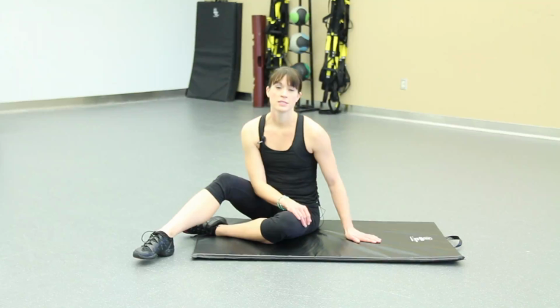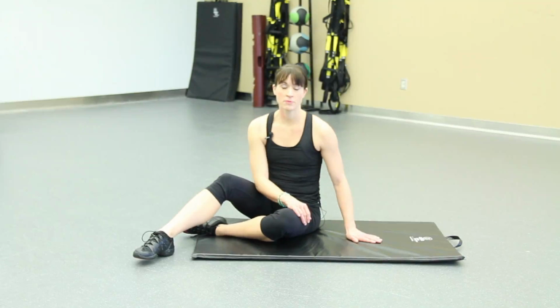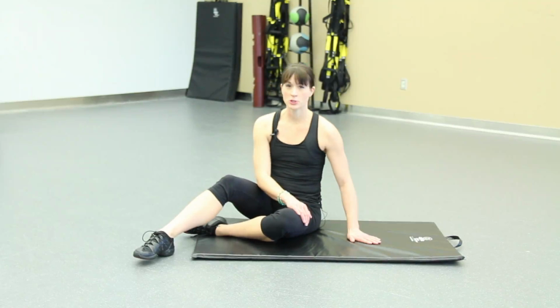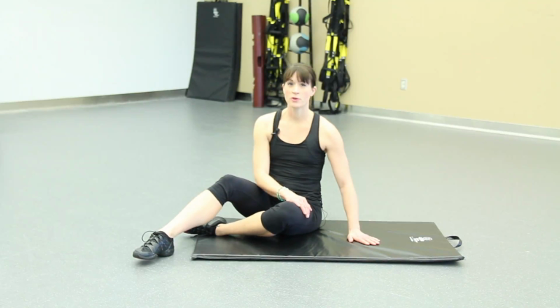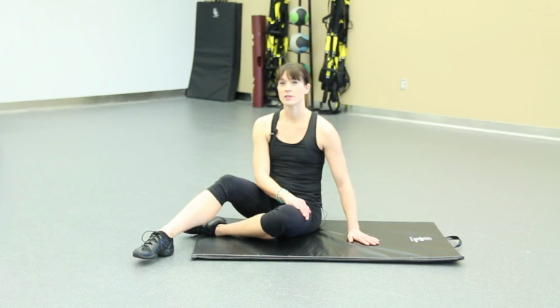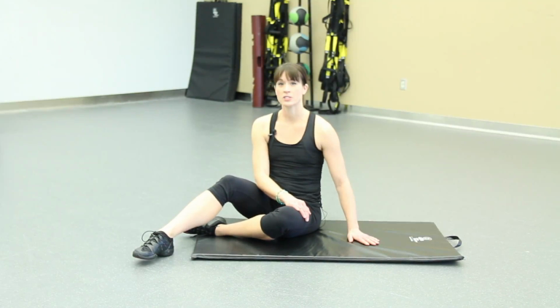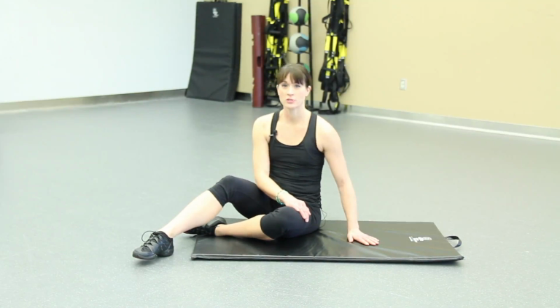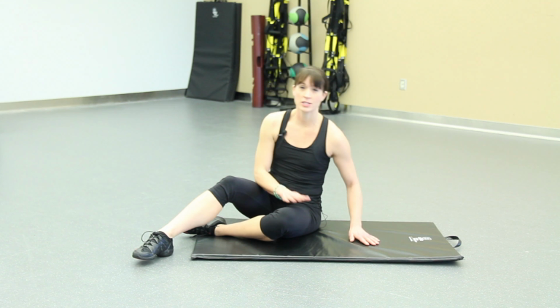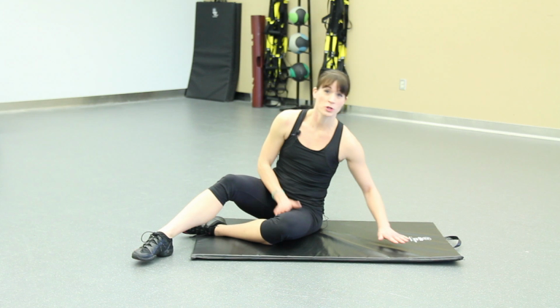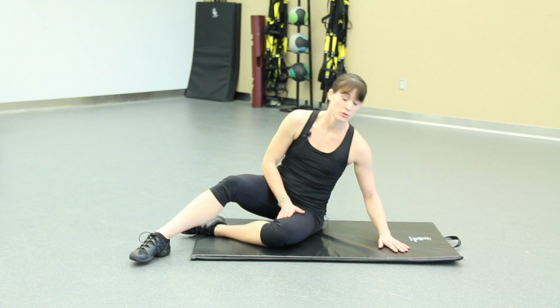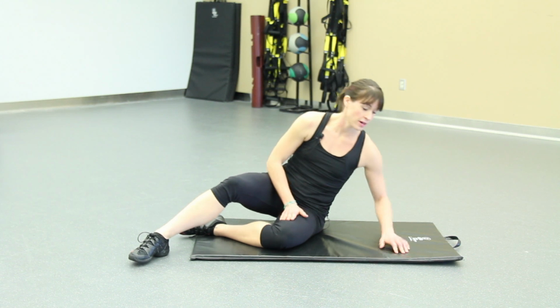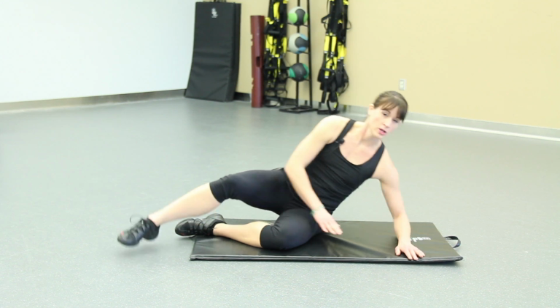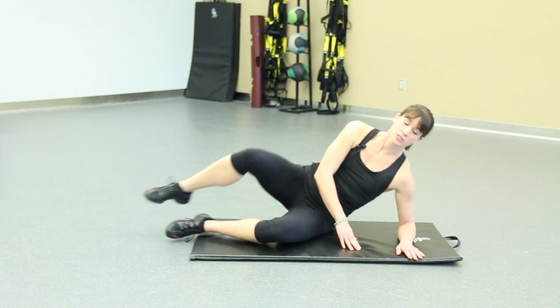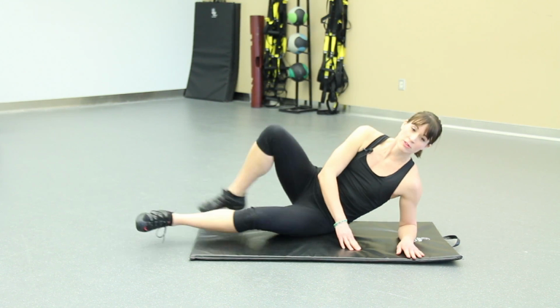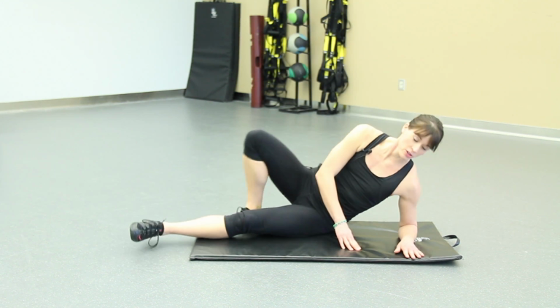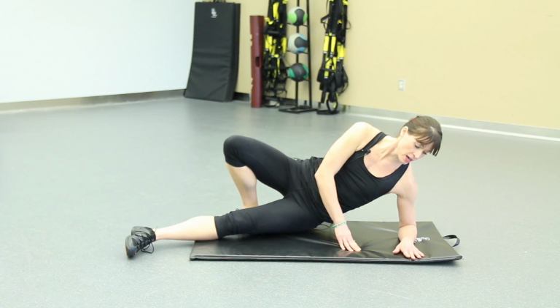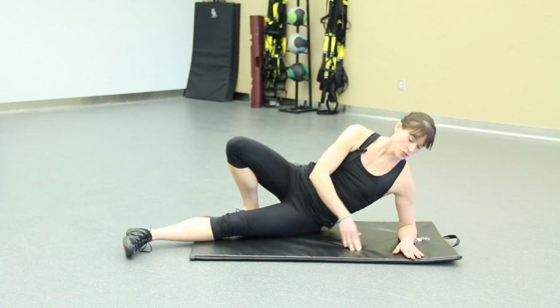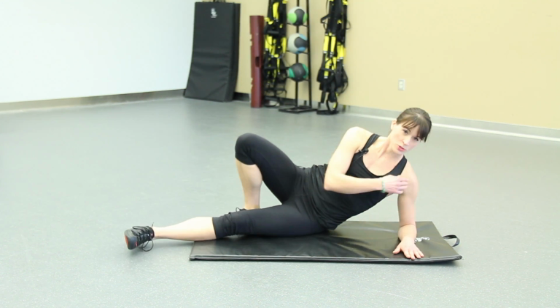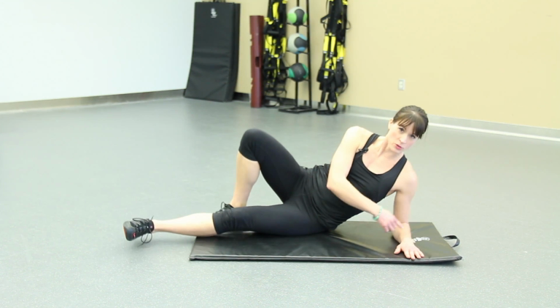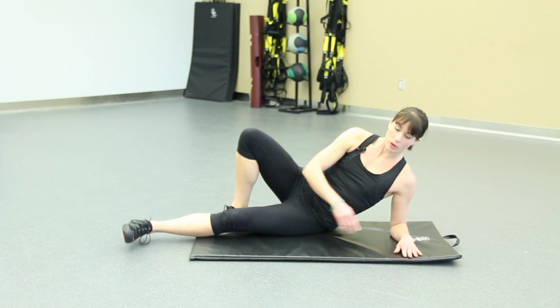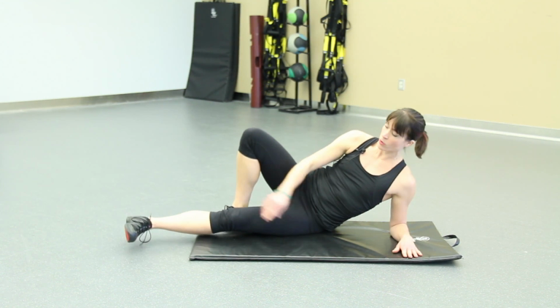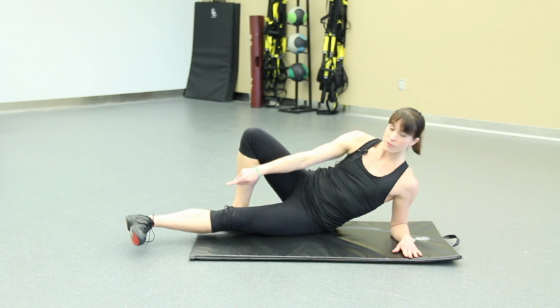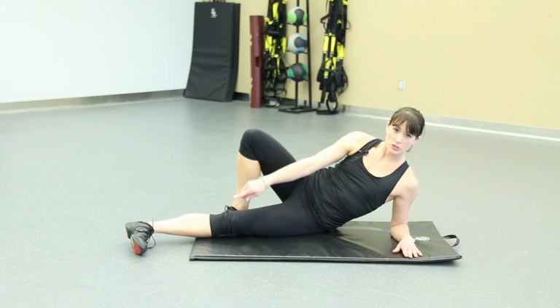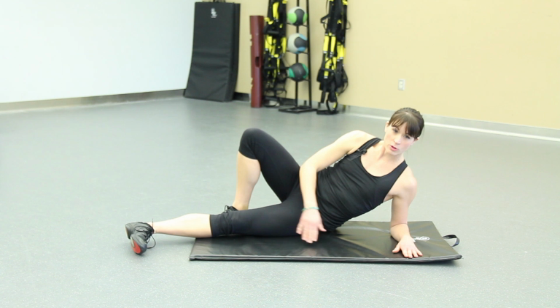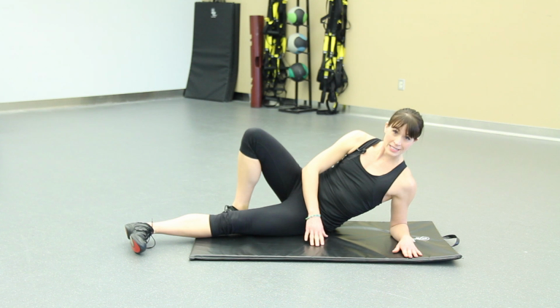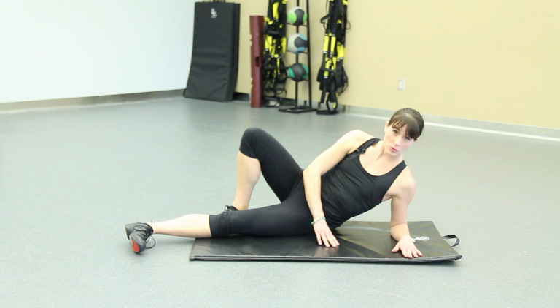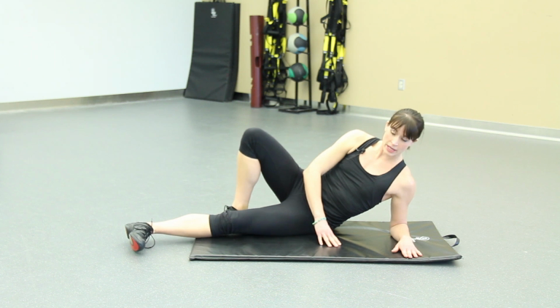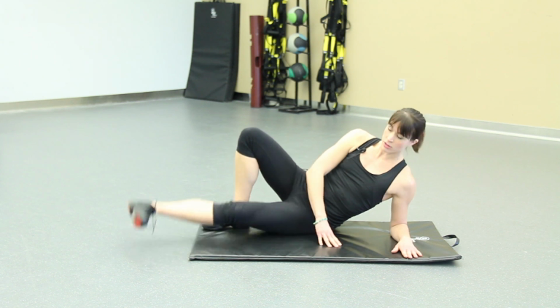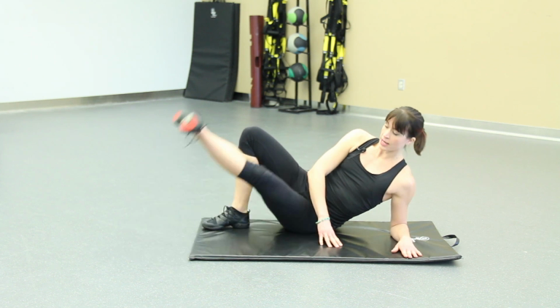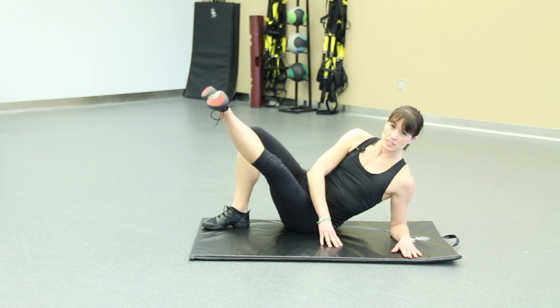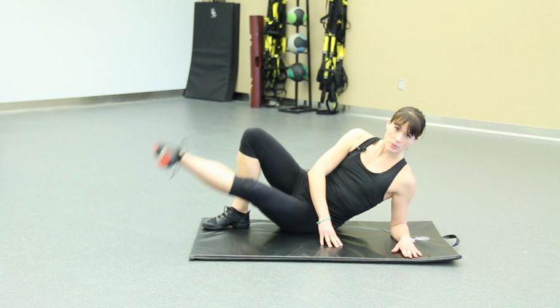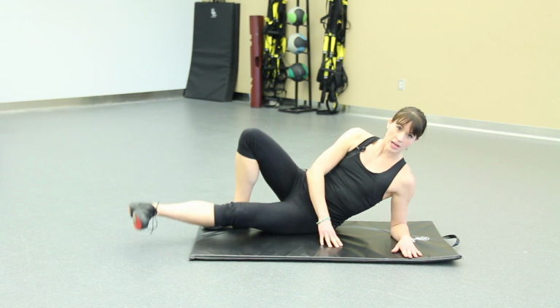Today I'm going to show you my favorite adductor exercise to work the inner side. We're going to start laying on our side, shoulder stacked over elbow, foot turned out, leading through the ankle and lifting up and down.